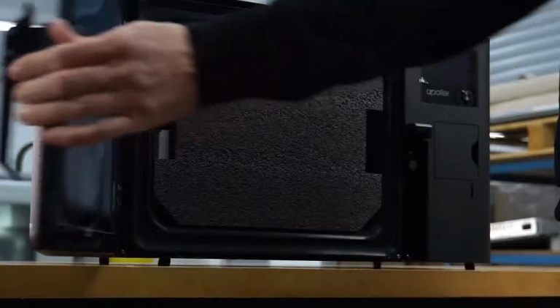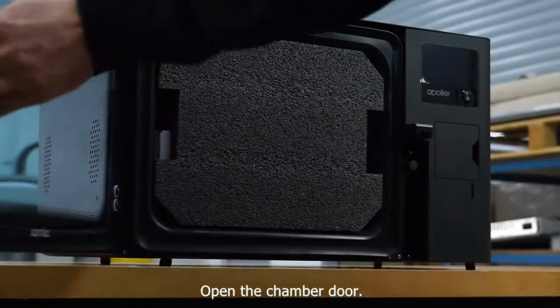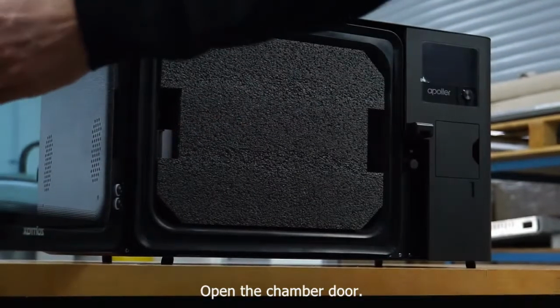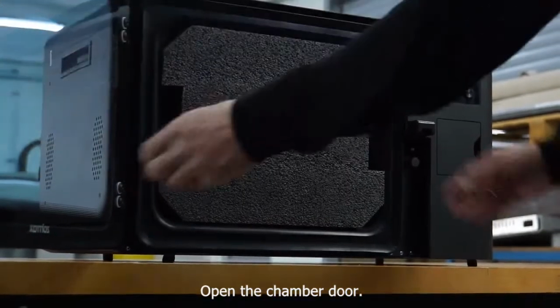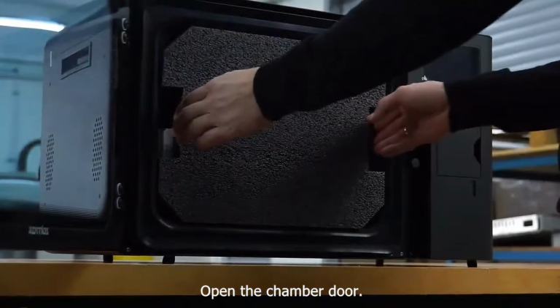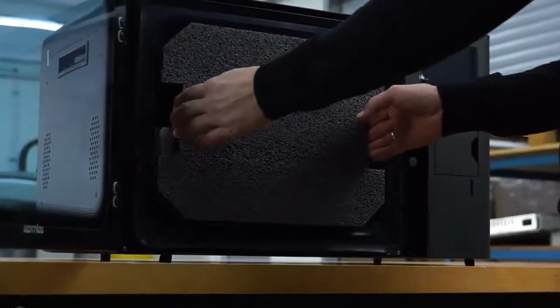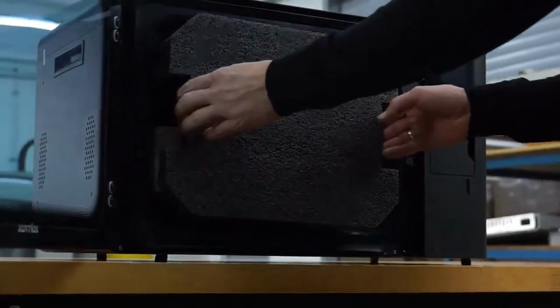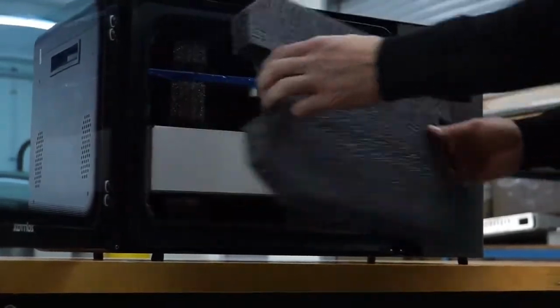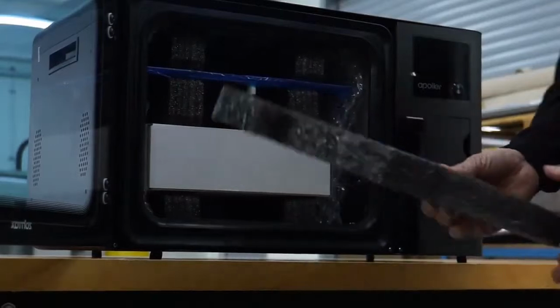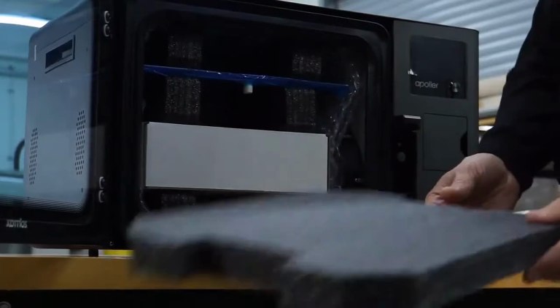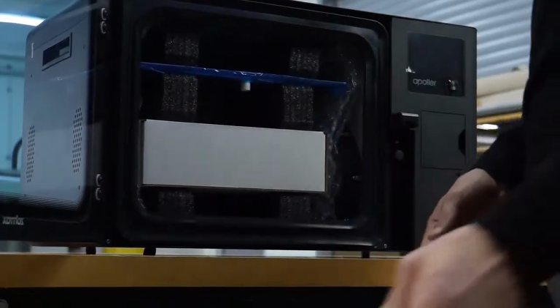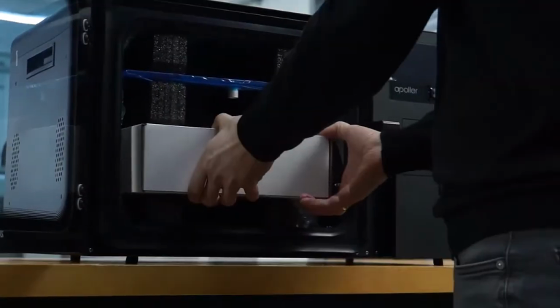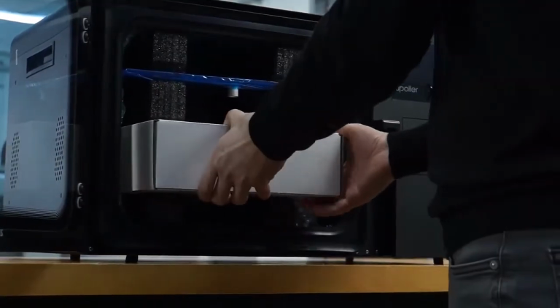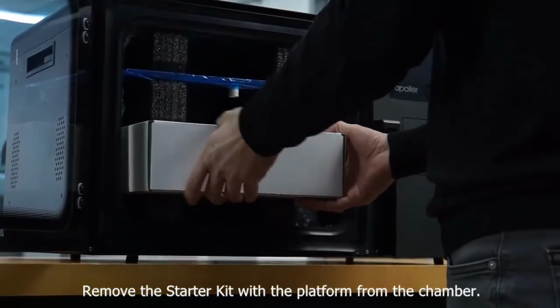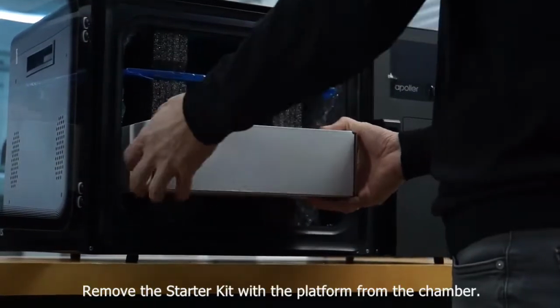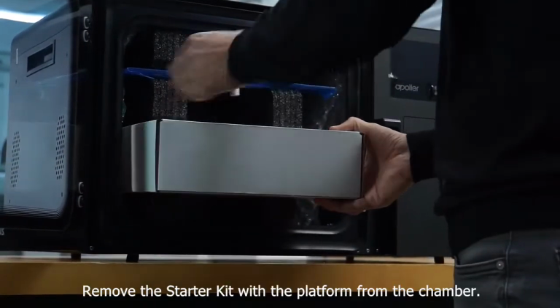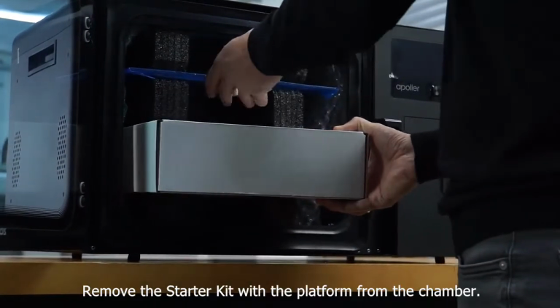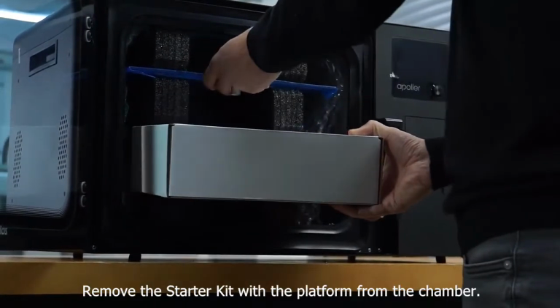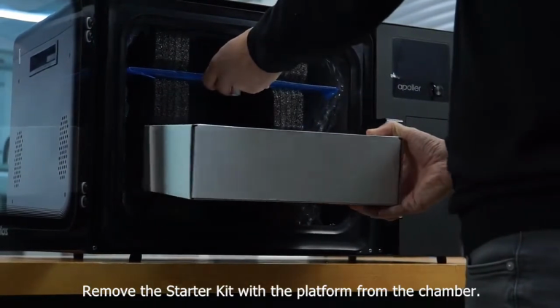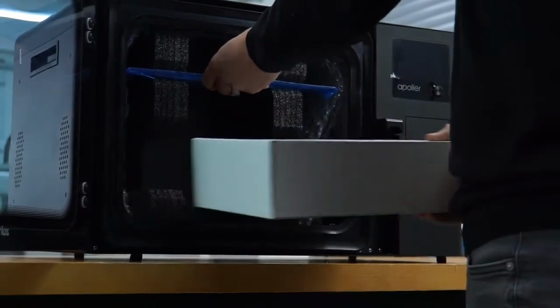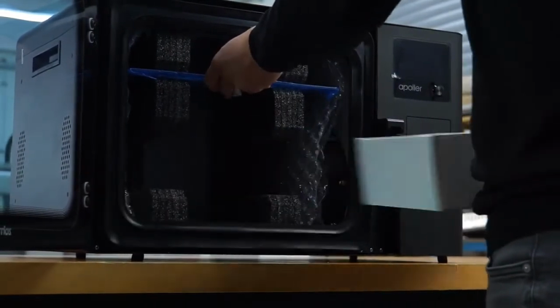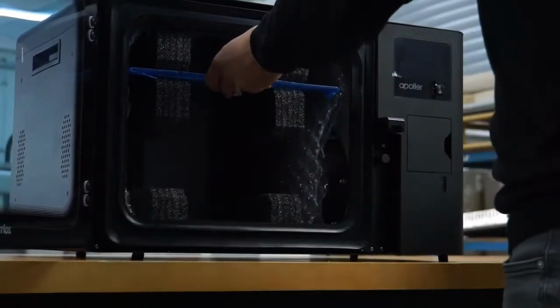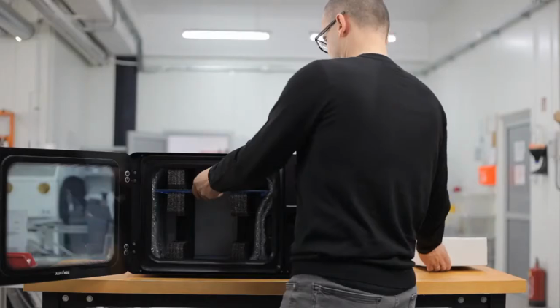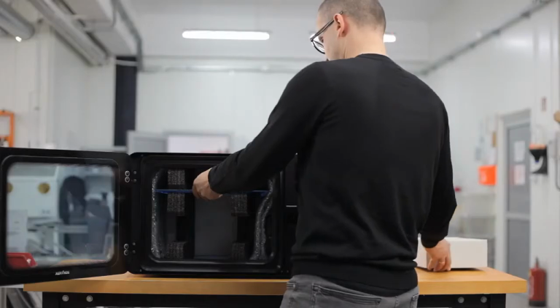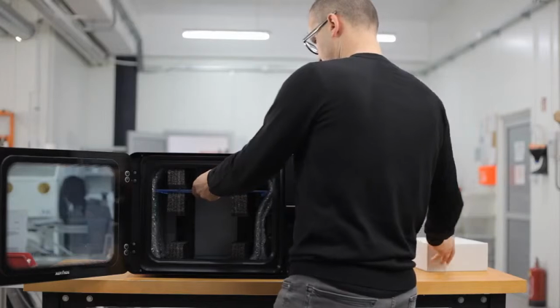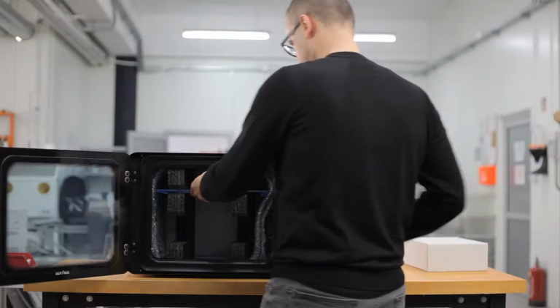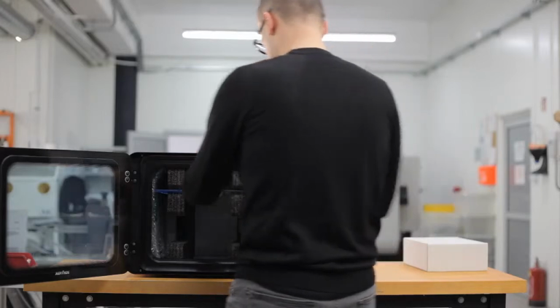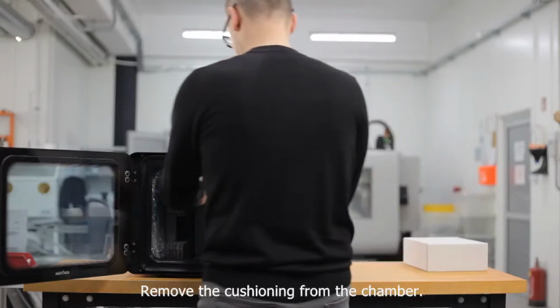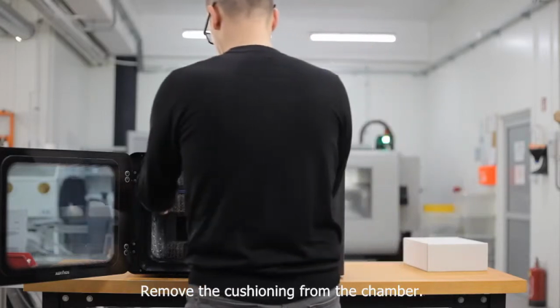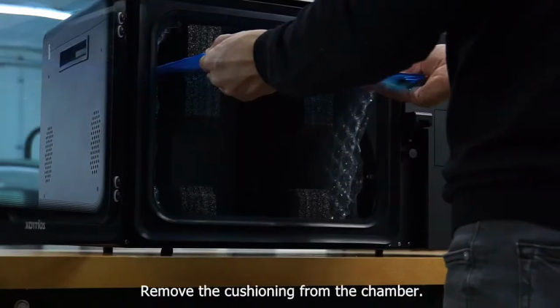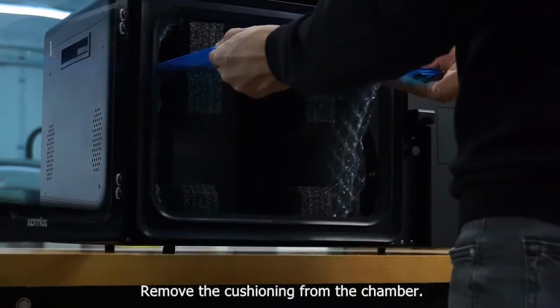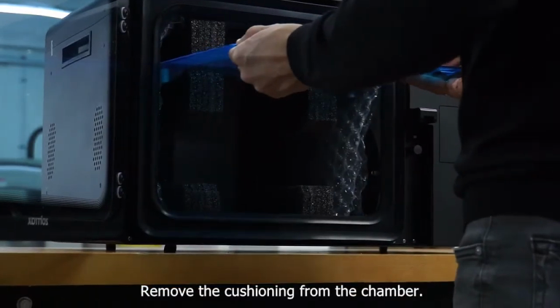Open the chamber door. Remove the starter kit with the platform from the chamber. Remove the cushioning from the chamber.